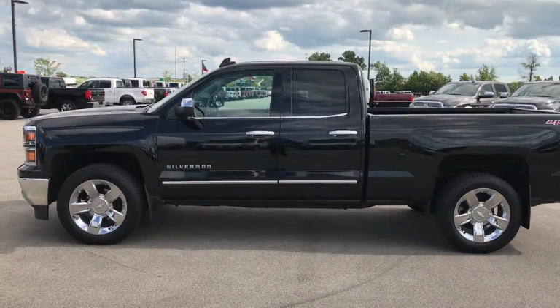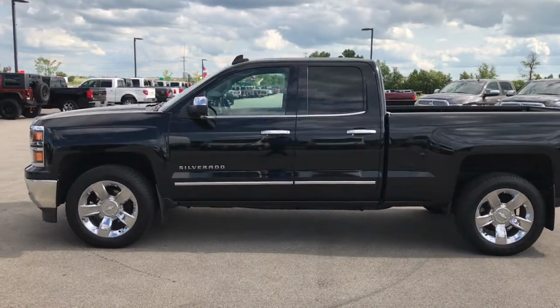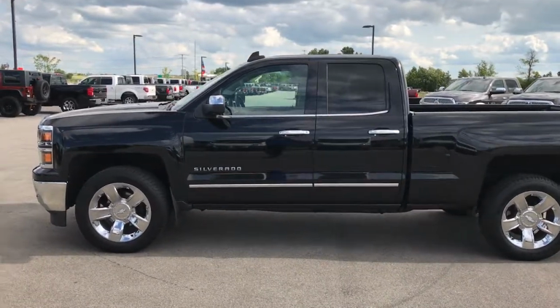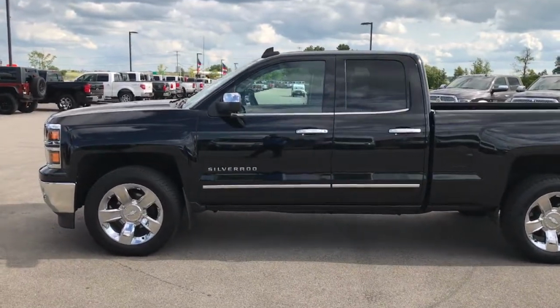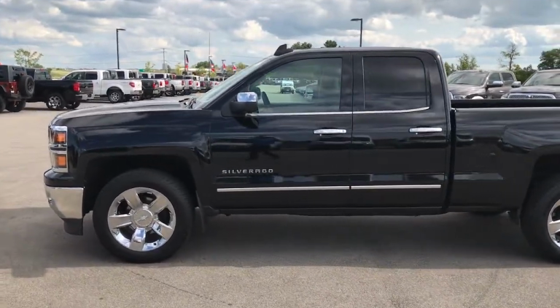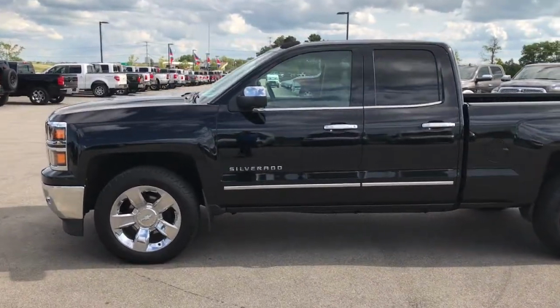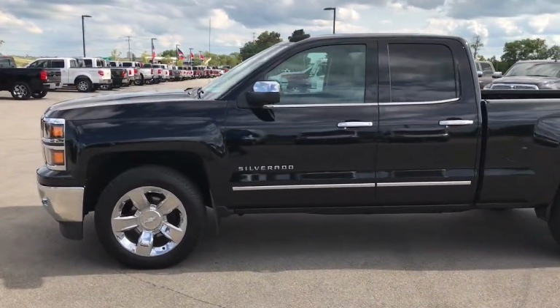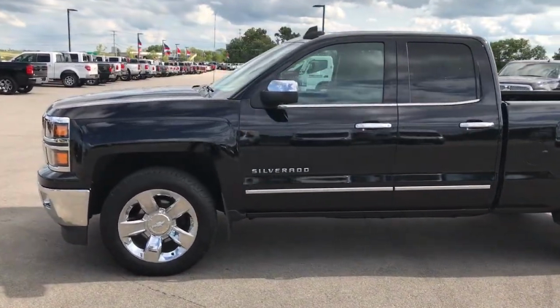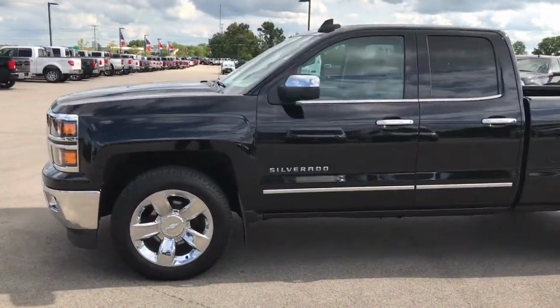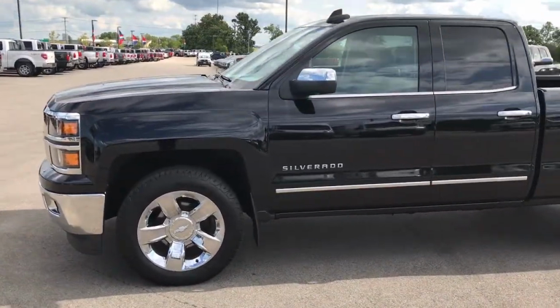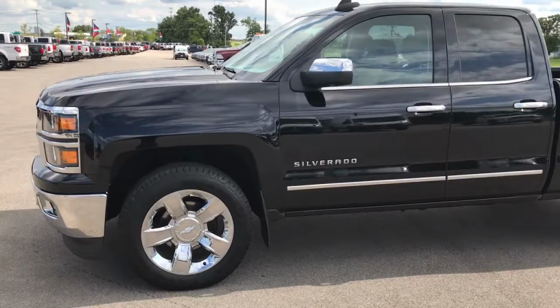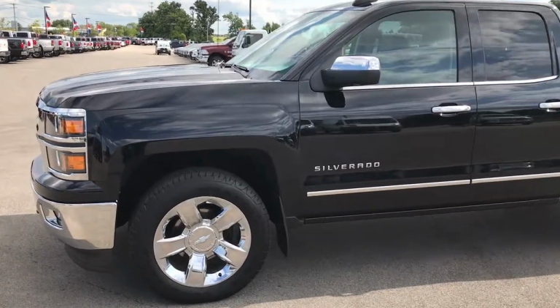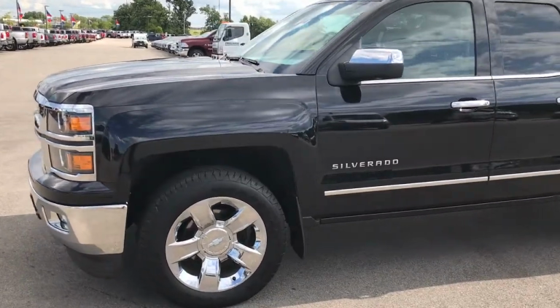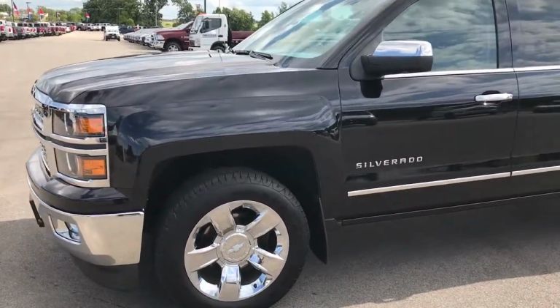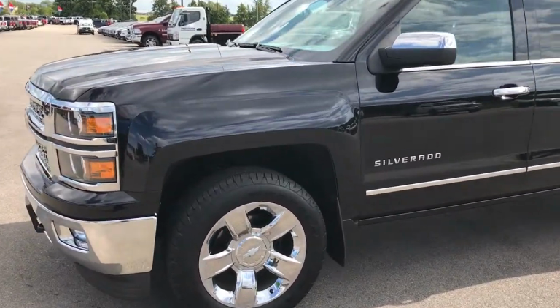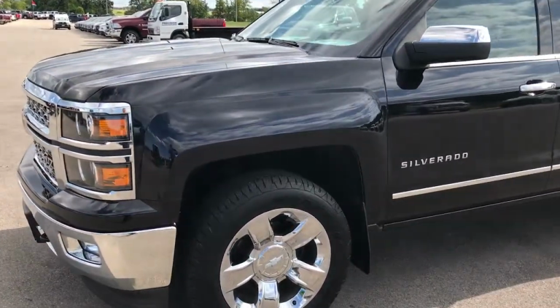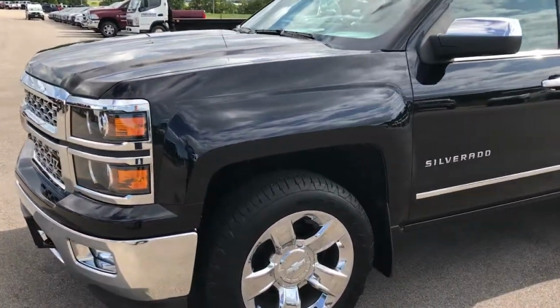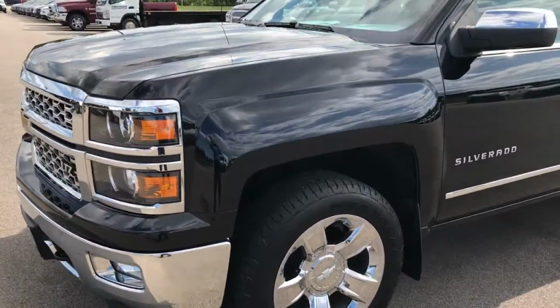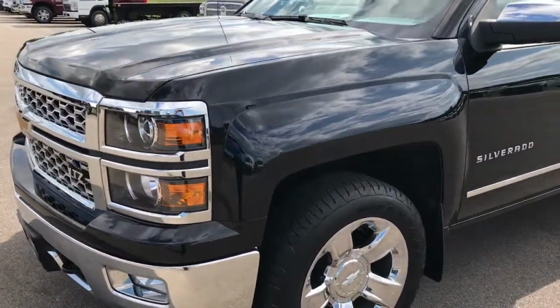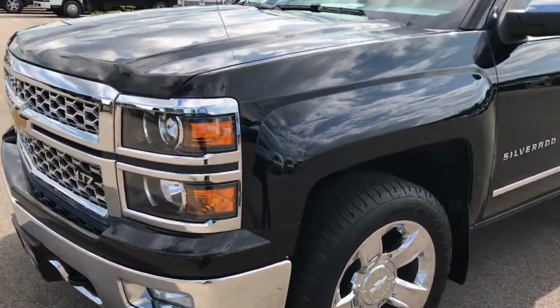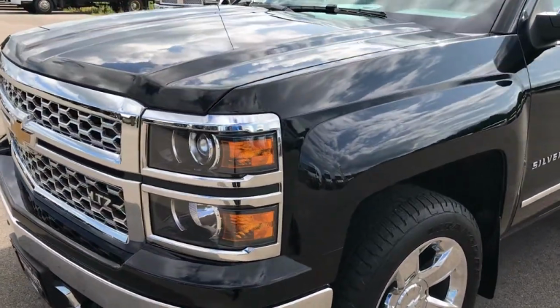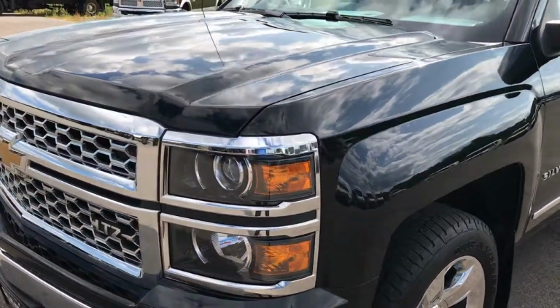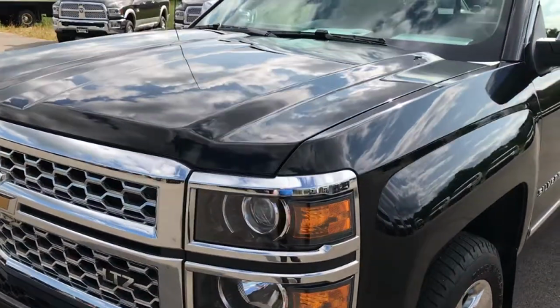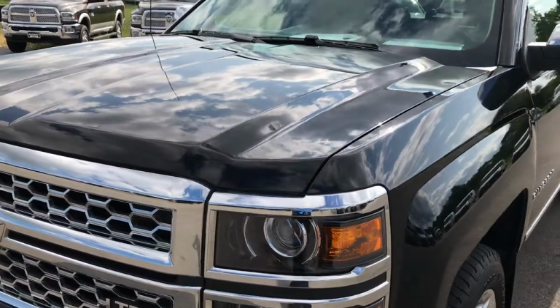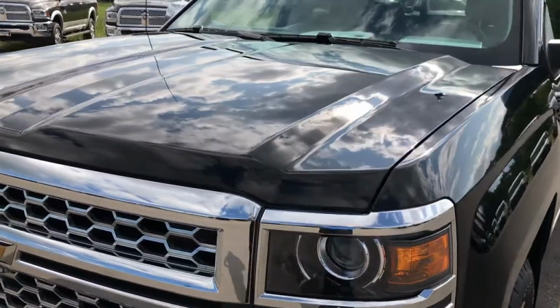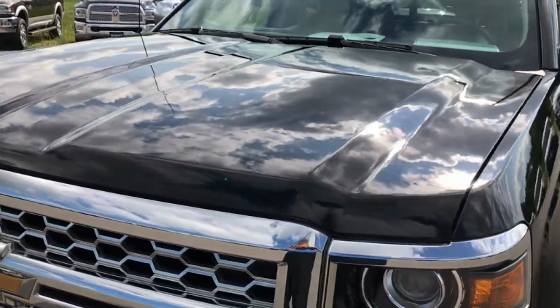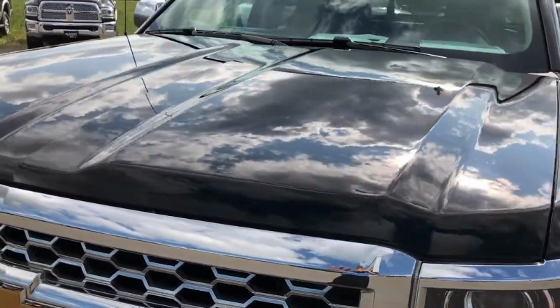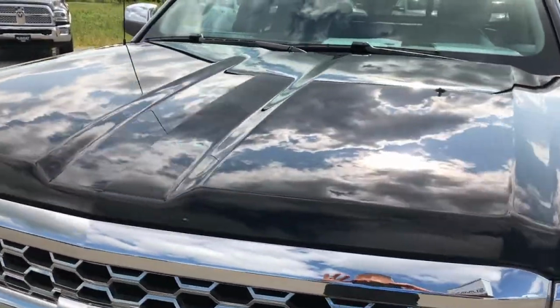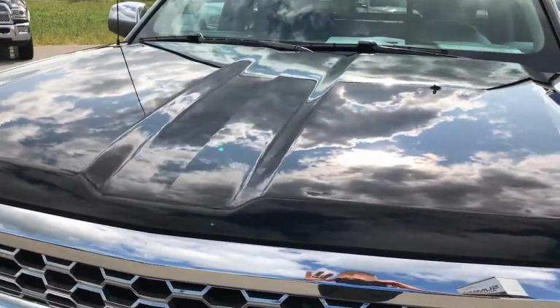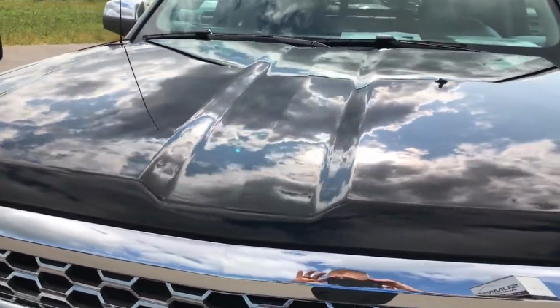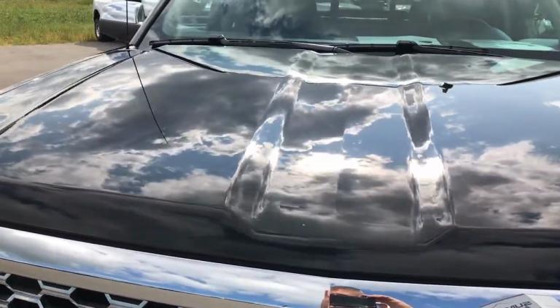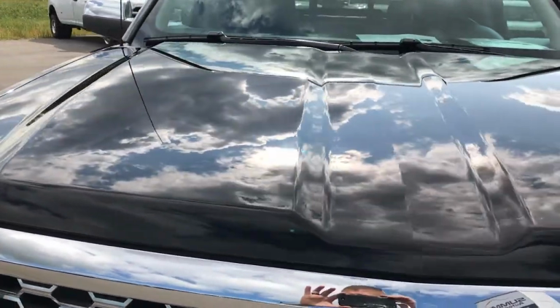This is stock number 9180, a 2015 Chevy Silverado 1500, double cab, 6.5 foot box. This truck has the 5.3 liter V8 motor.